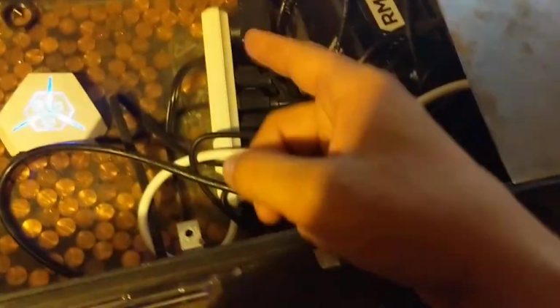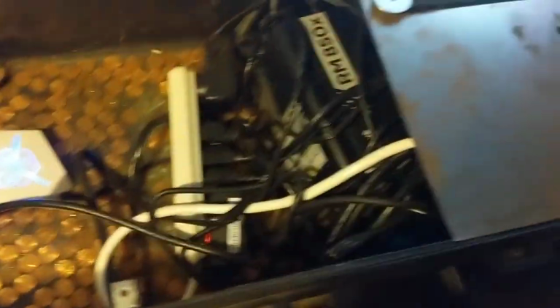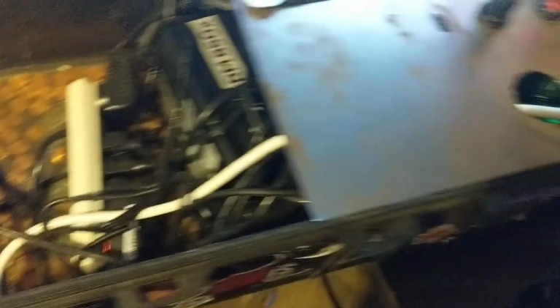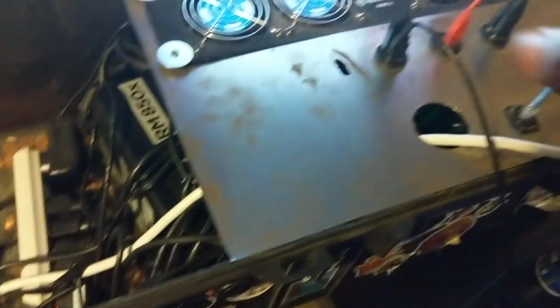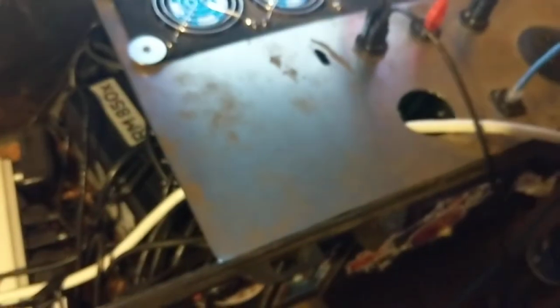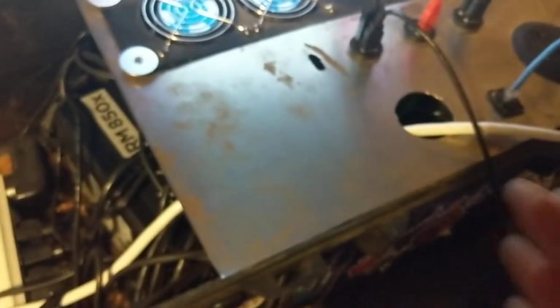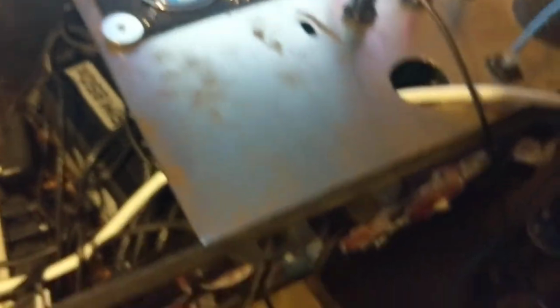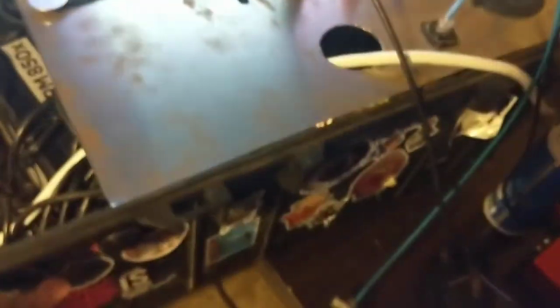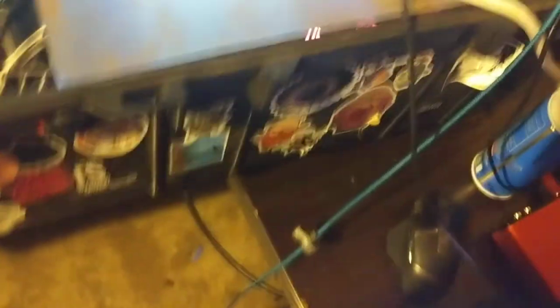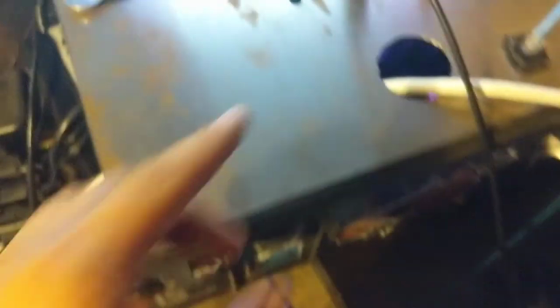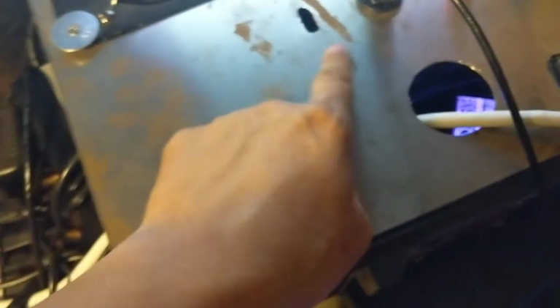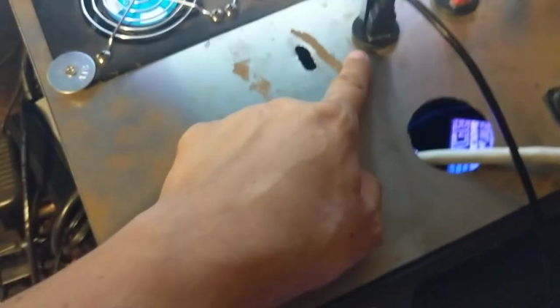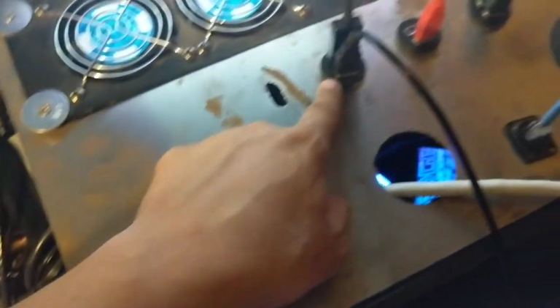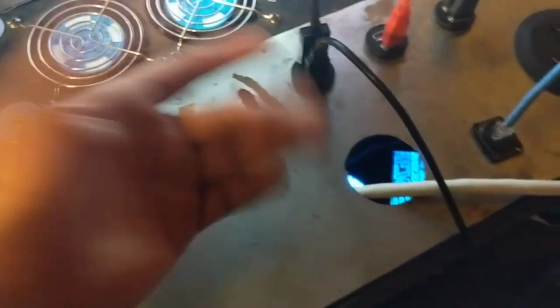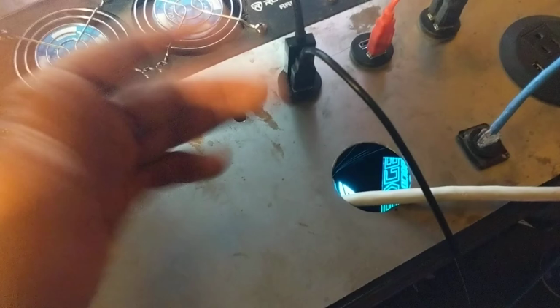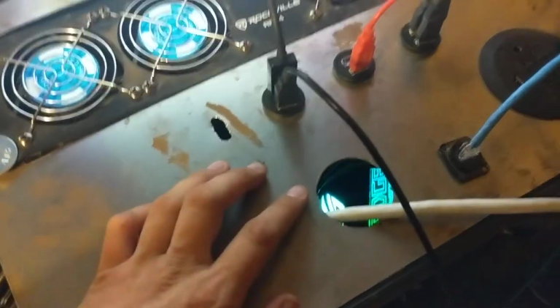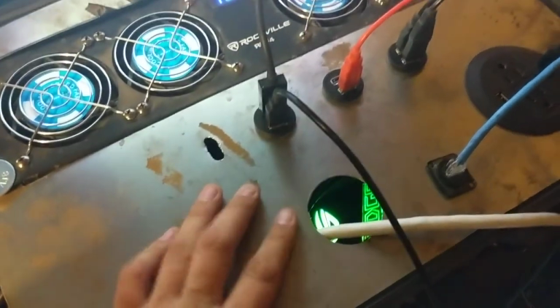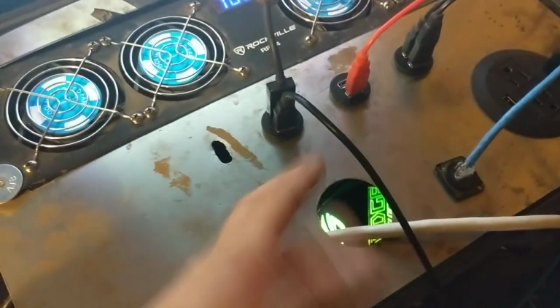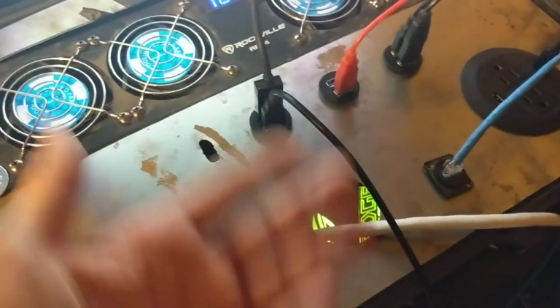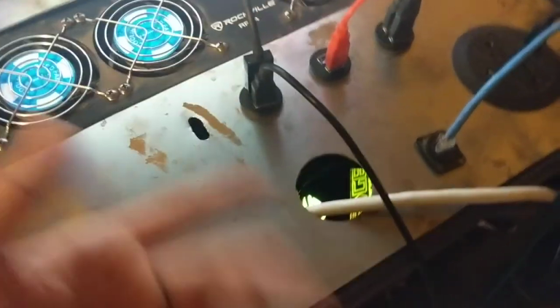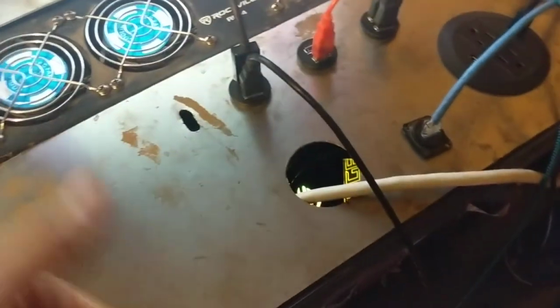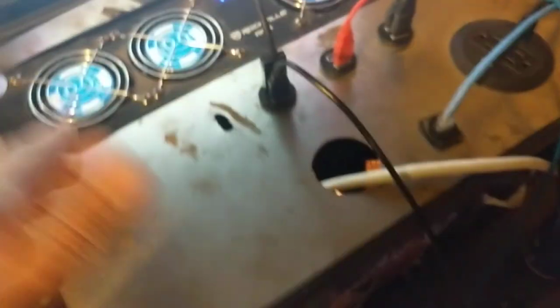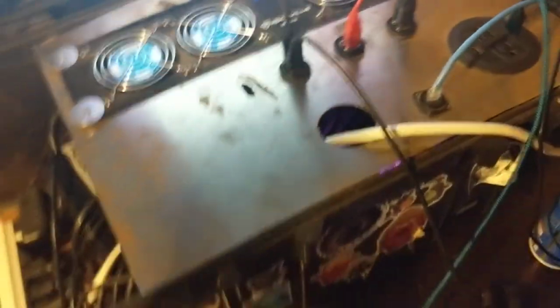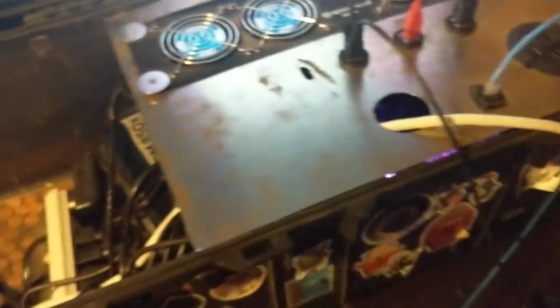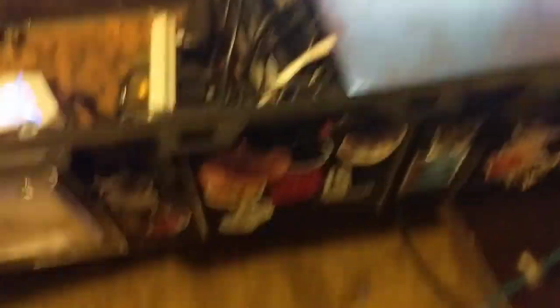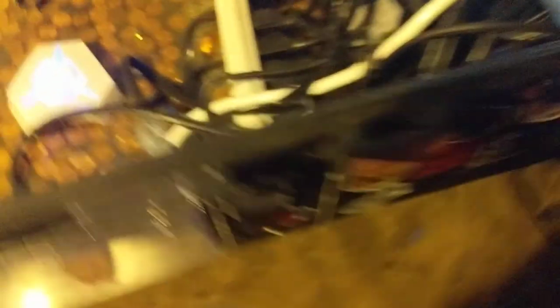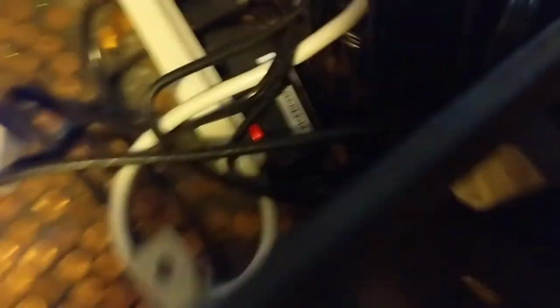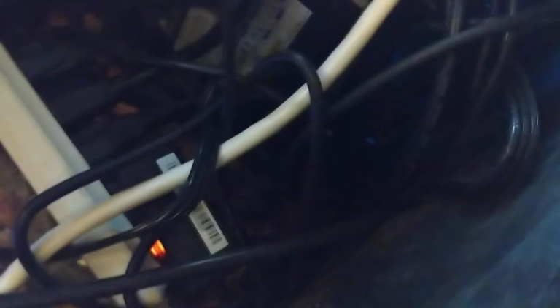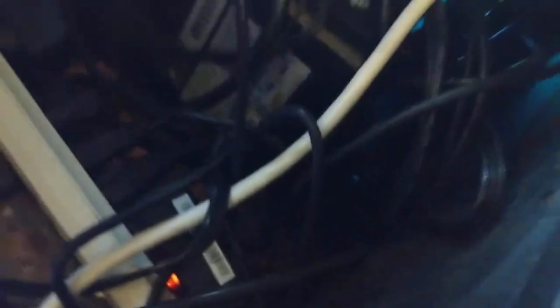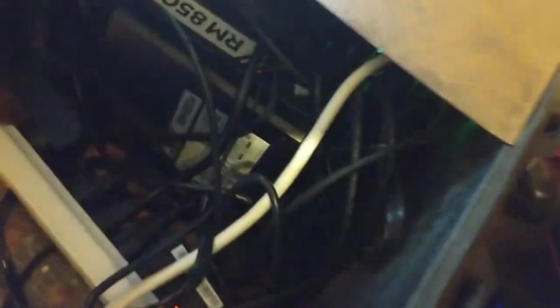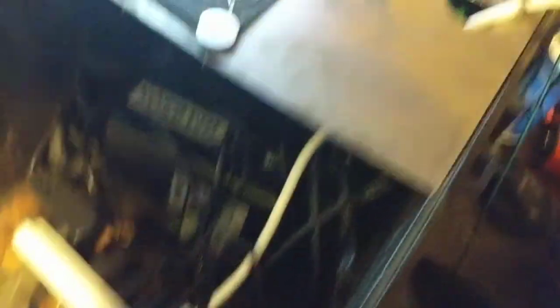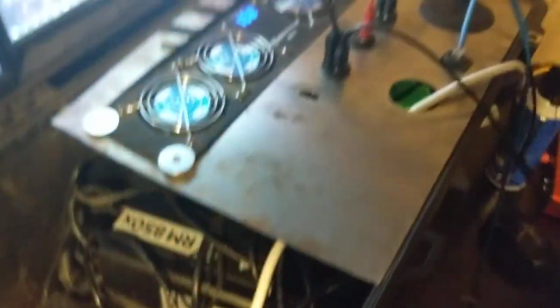It goes into this plug strip. HDMI goes to the motherboard. And these things are just USBs straight into the motherboard. I mean, there's just a mess of cords in there.